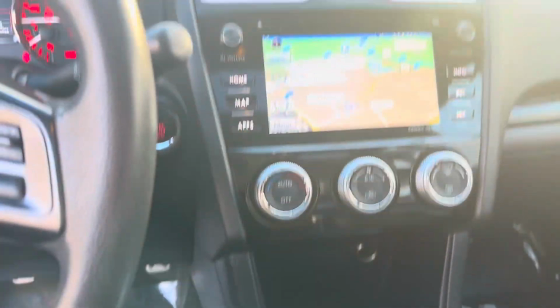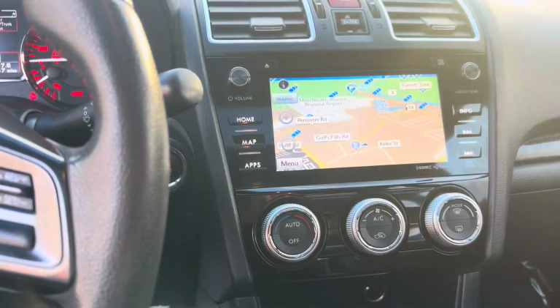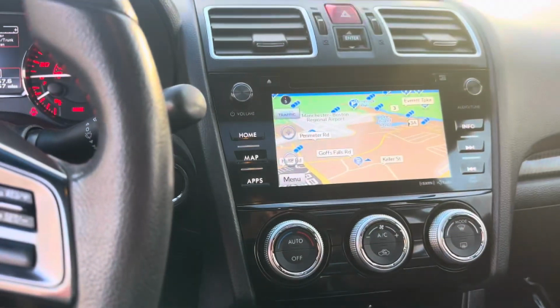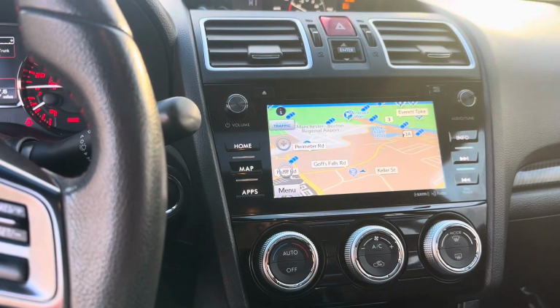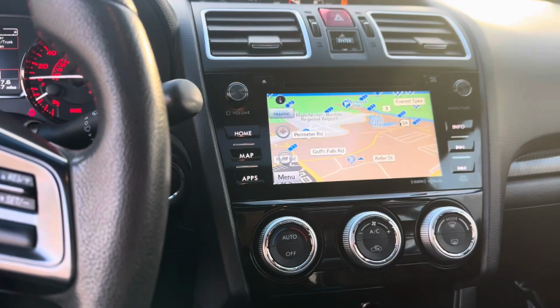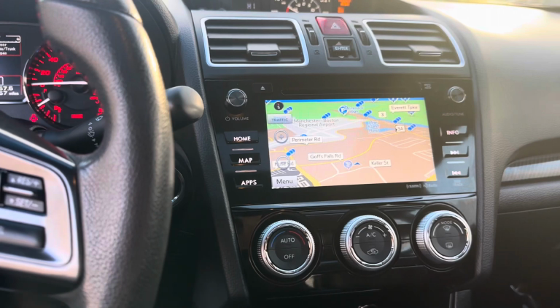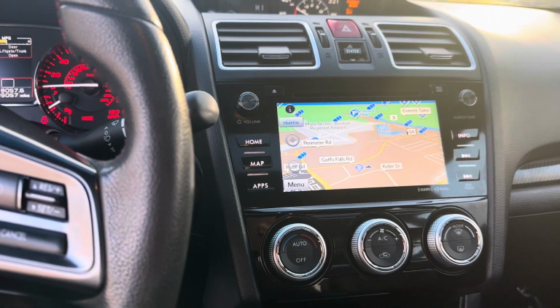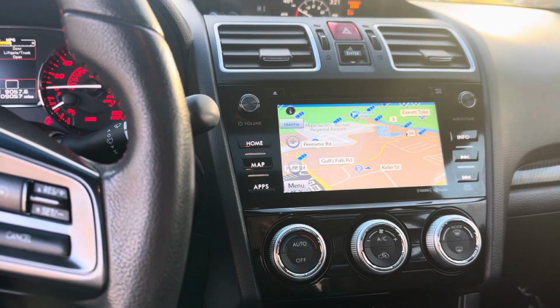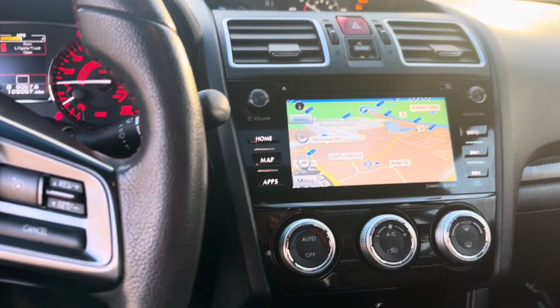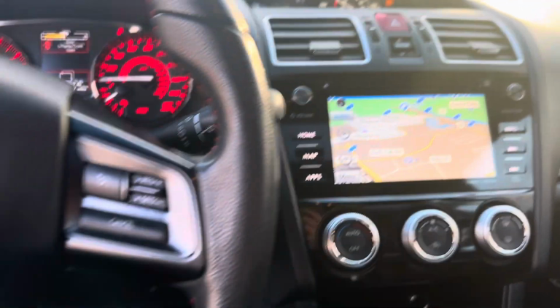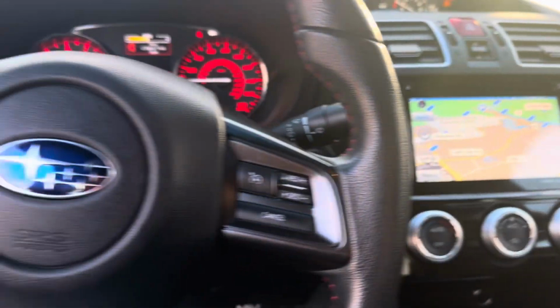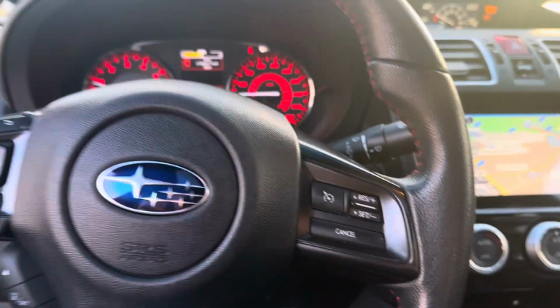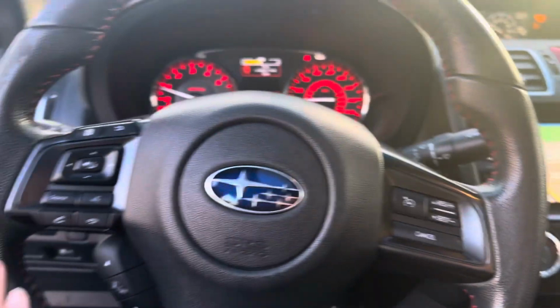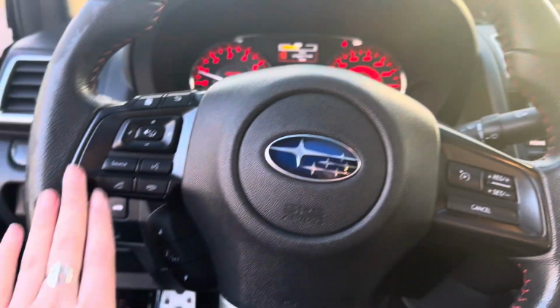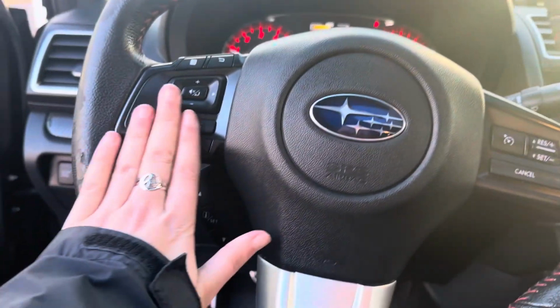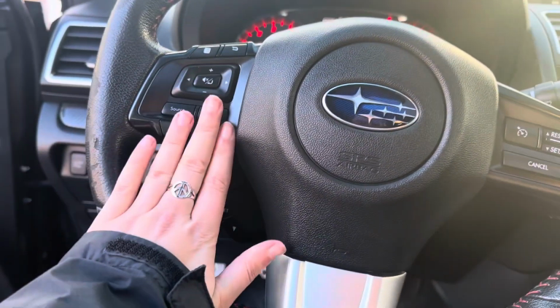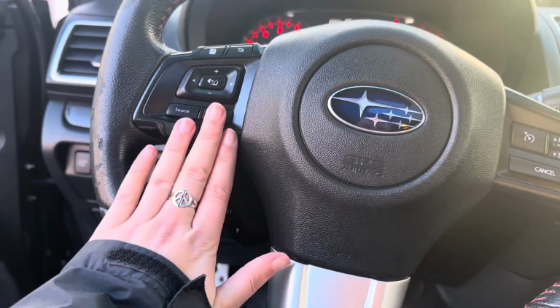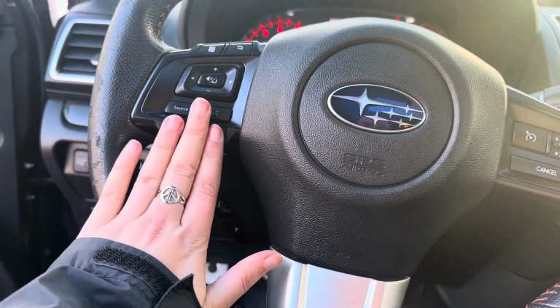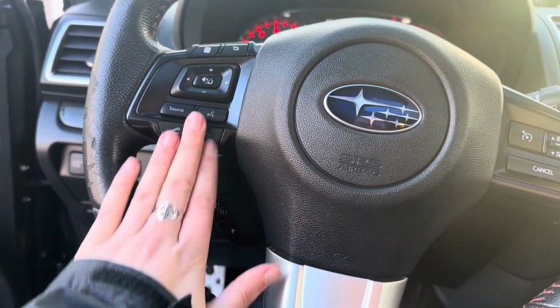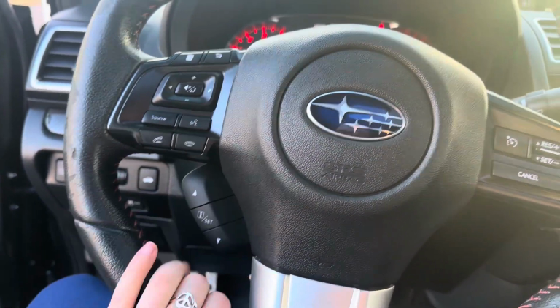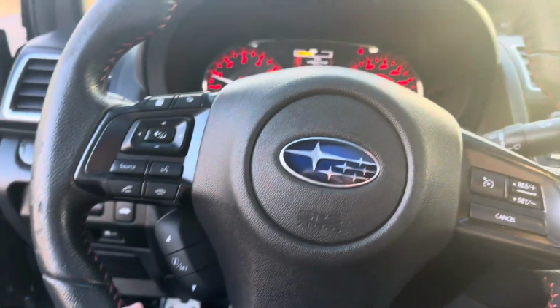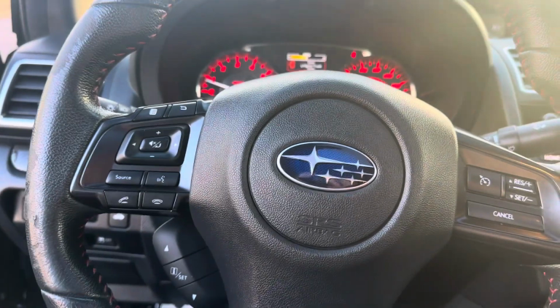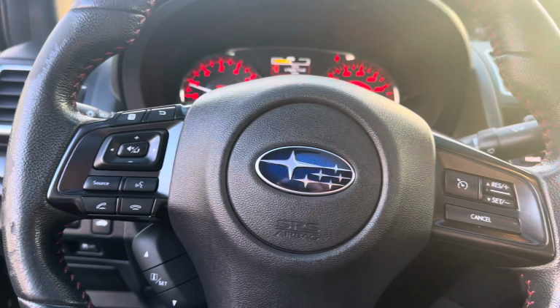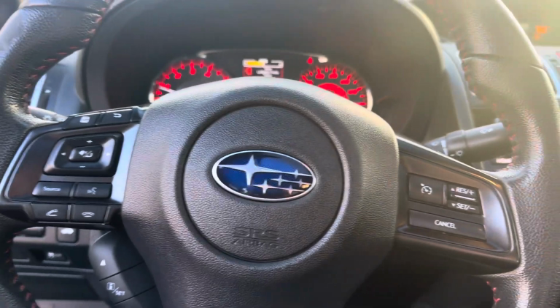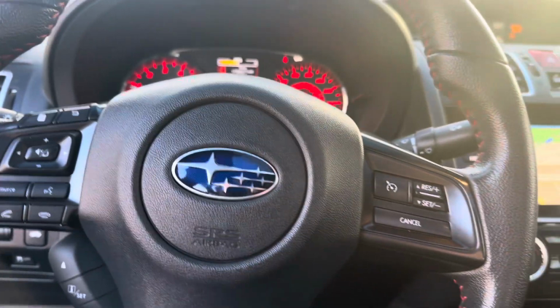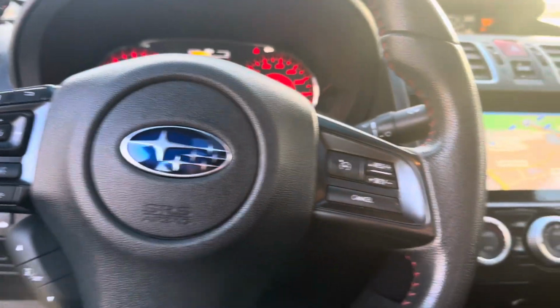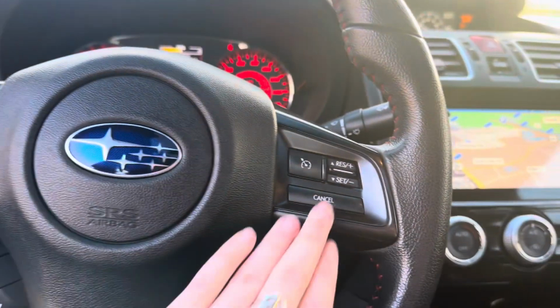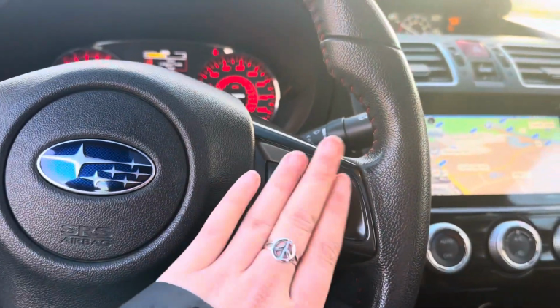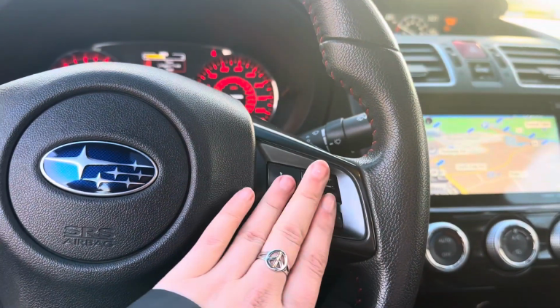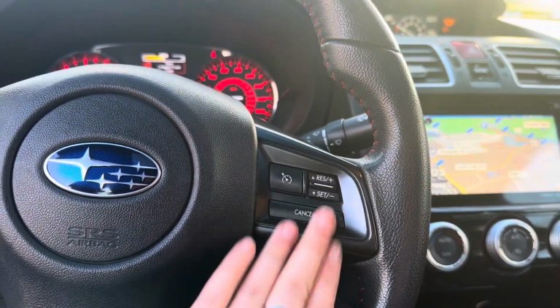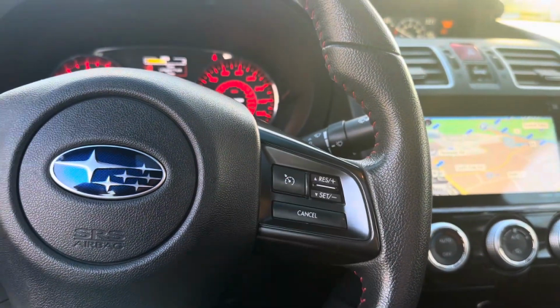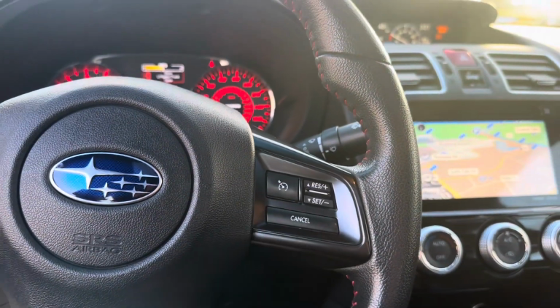Navigation, backup camera. All your Bluetooth and radio controls right here on the steering wheel. Cruise control here.